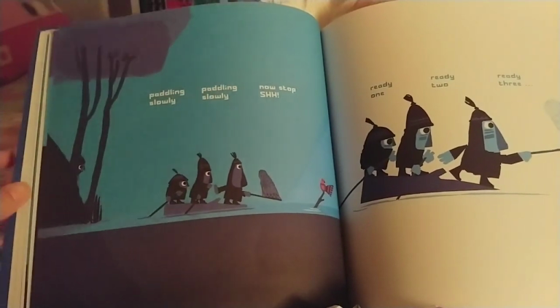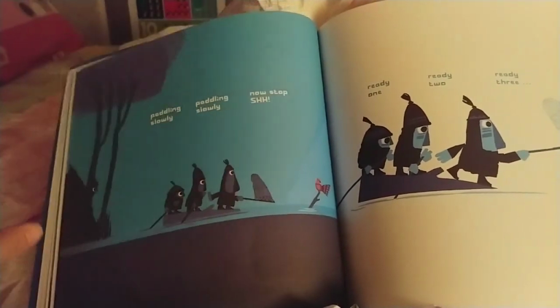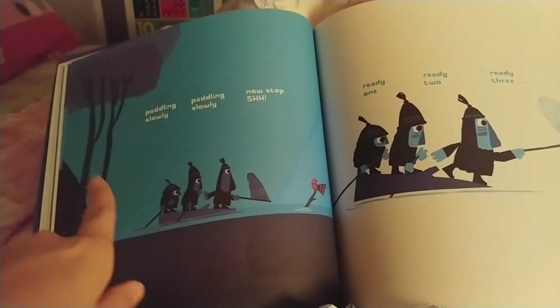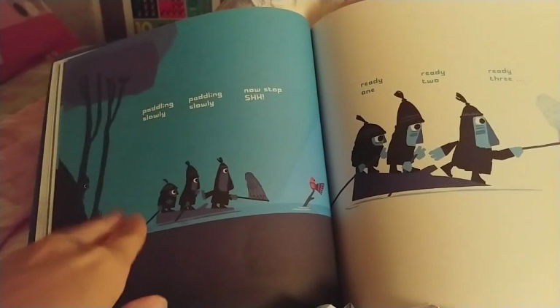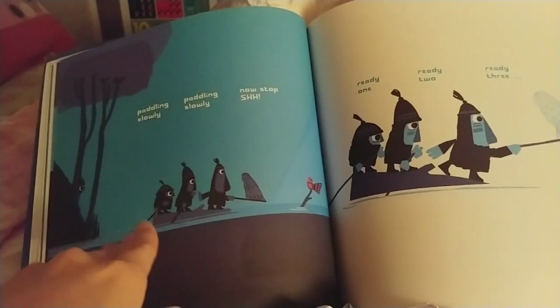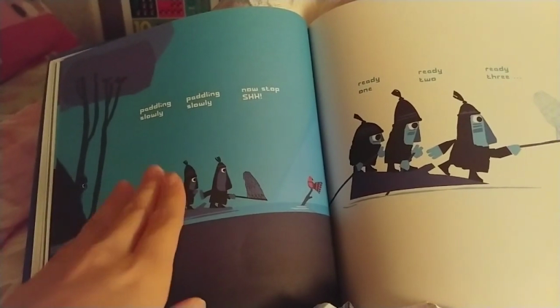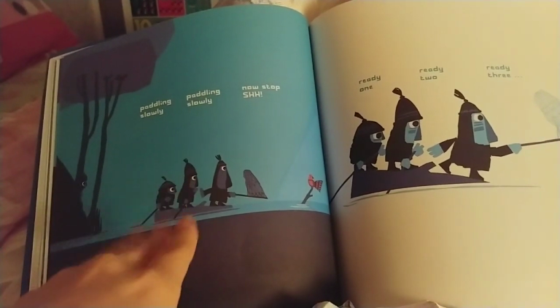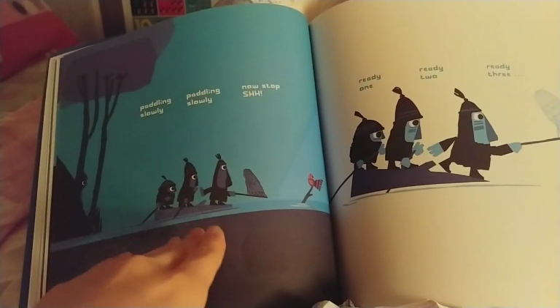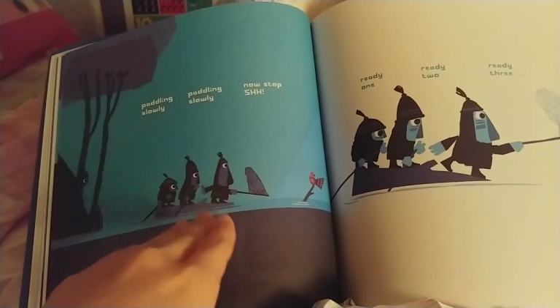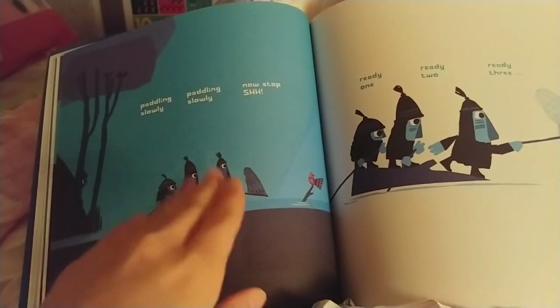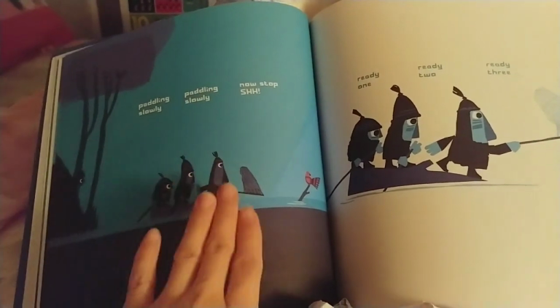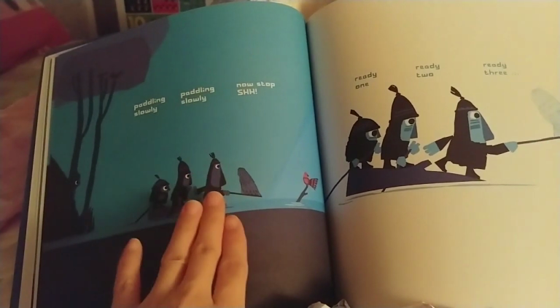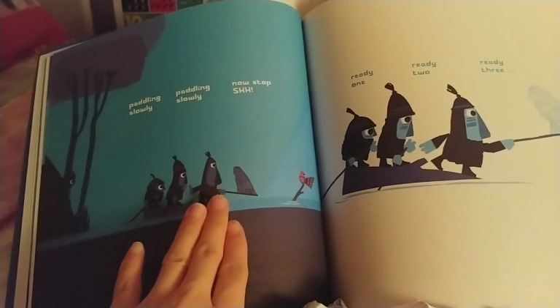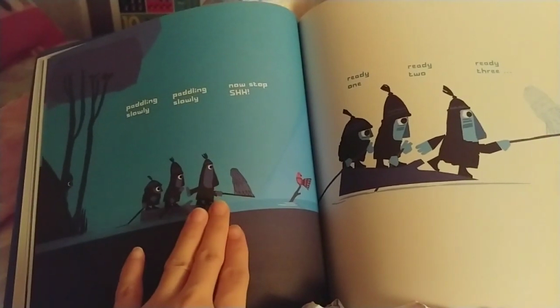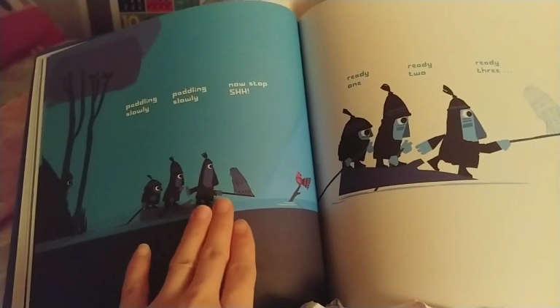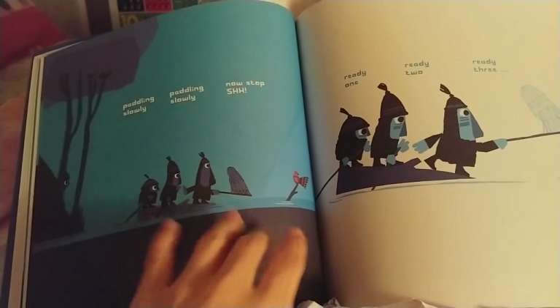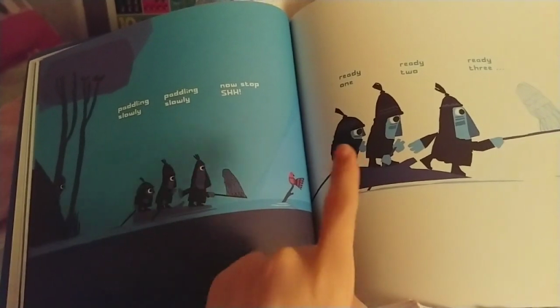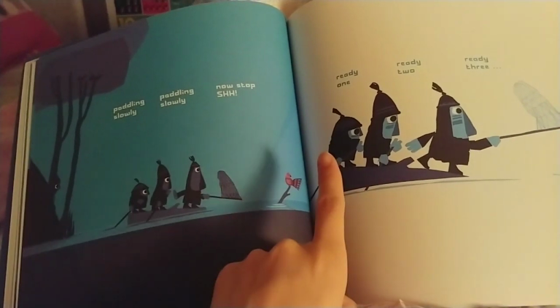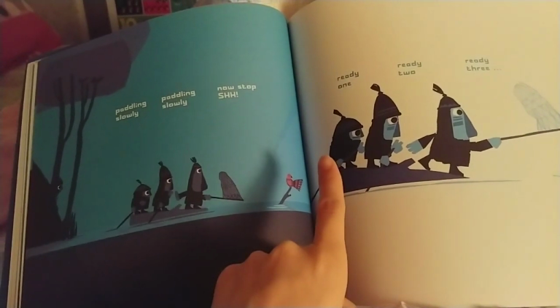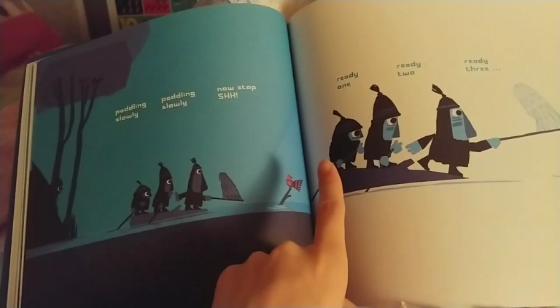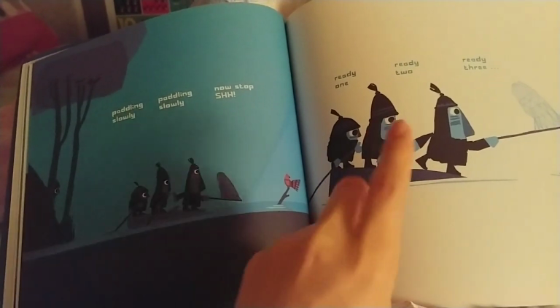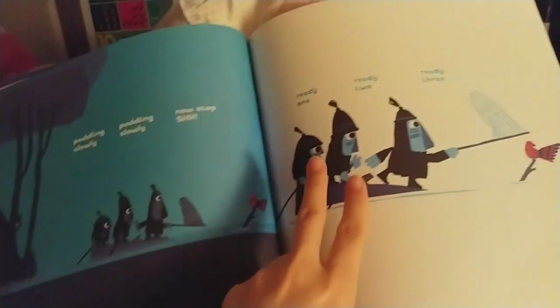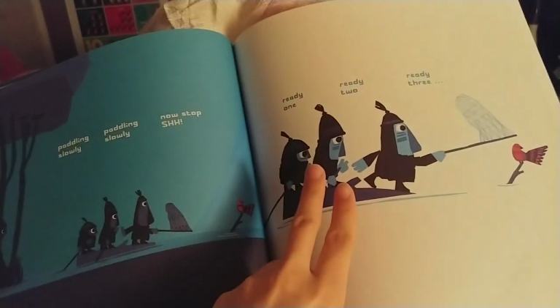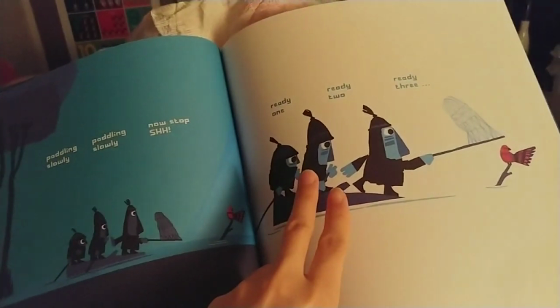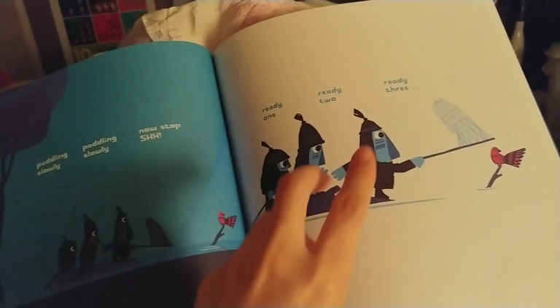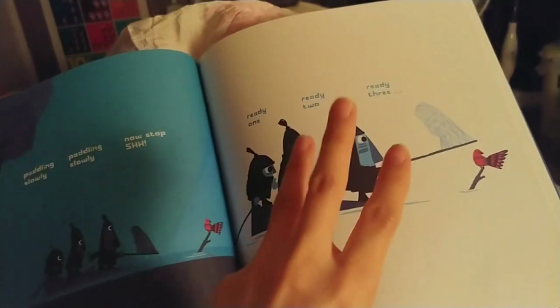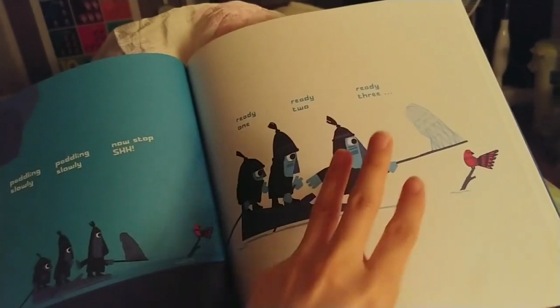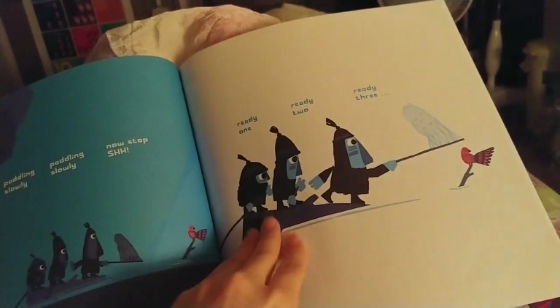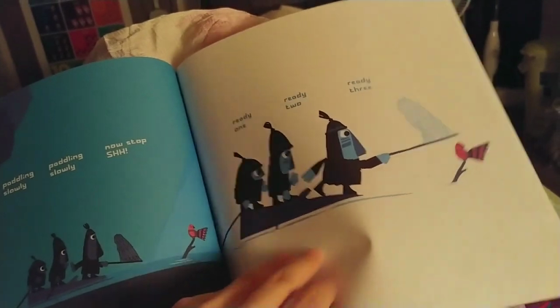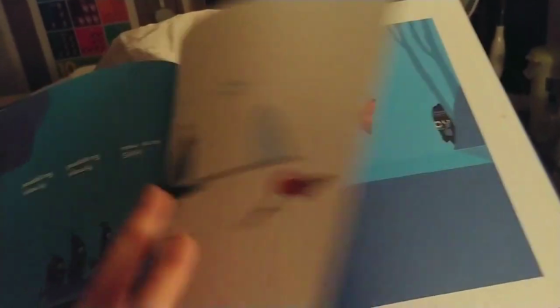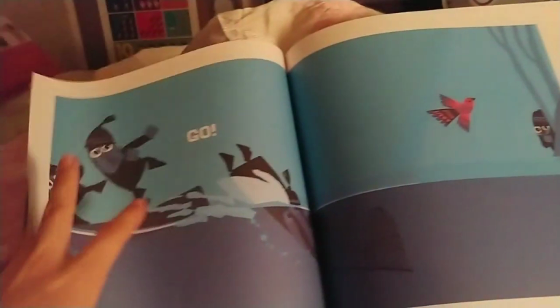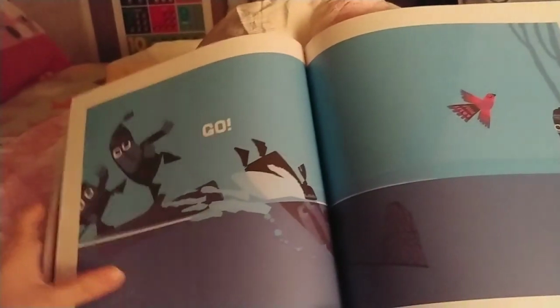Paddling slowly, paddling slowly. Now stop. Shhh. Ready, one. Ready, two. Ready, three. Go.